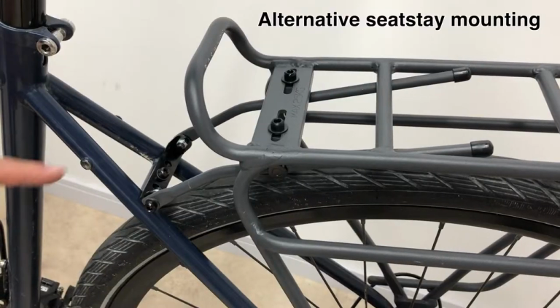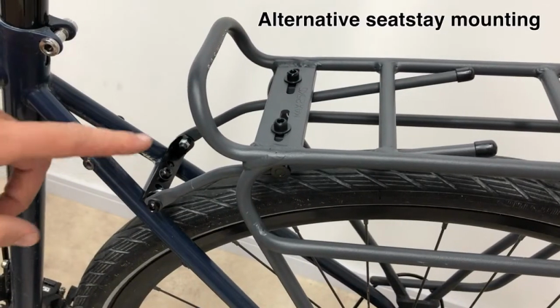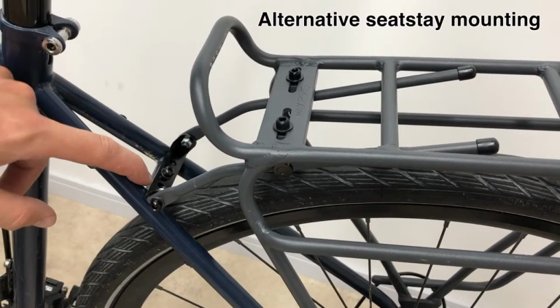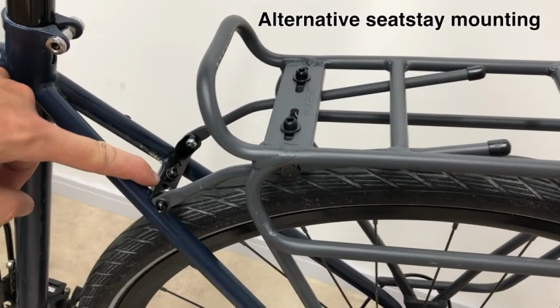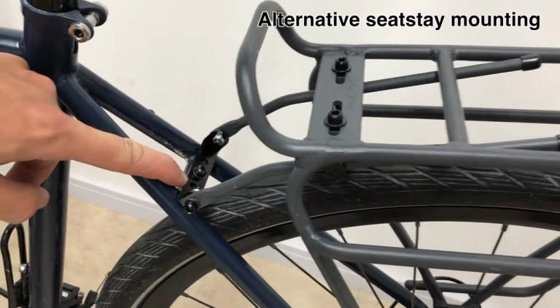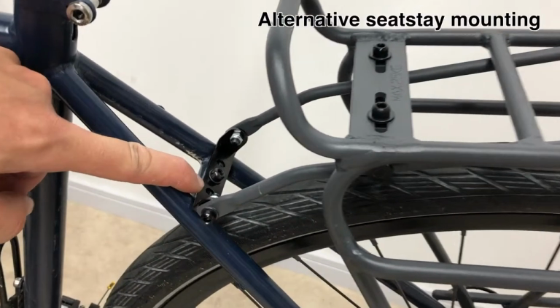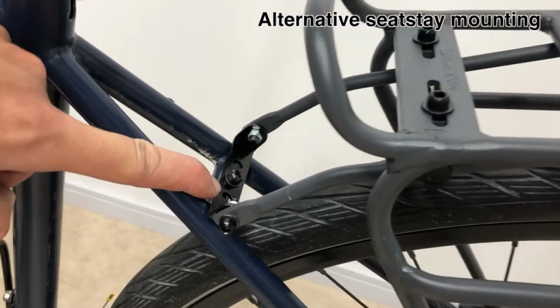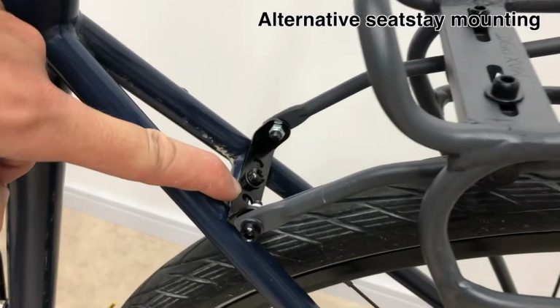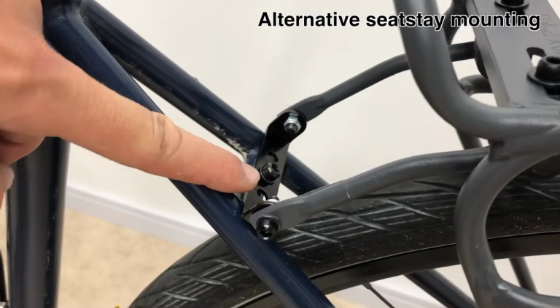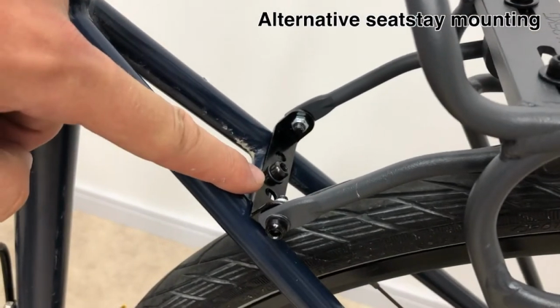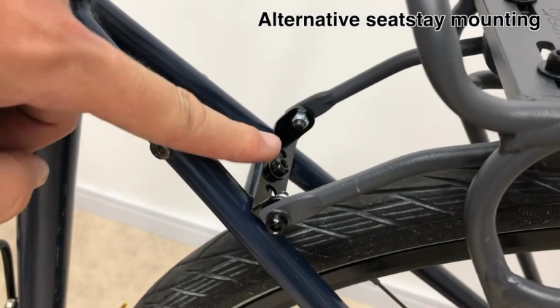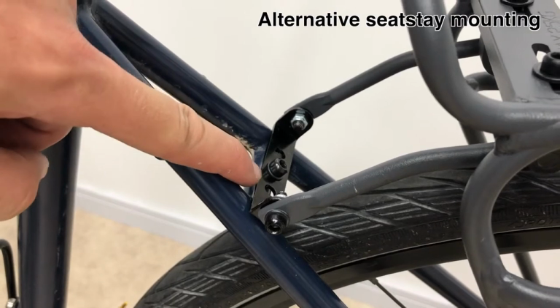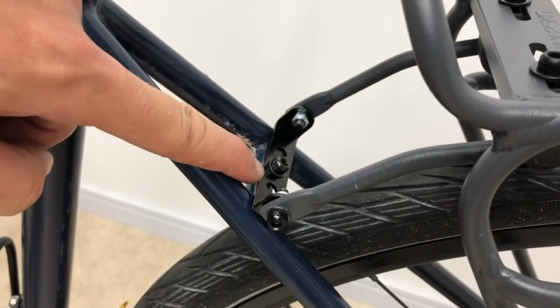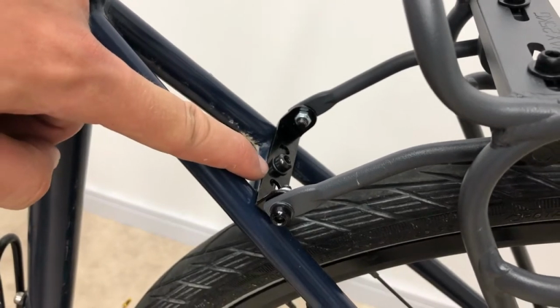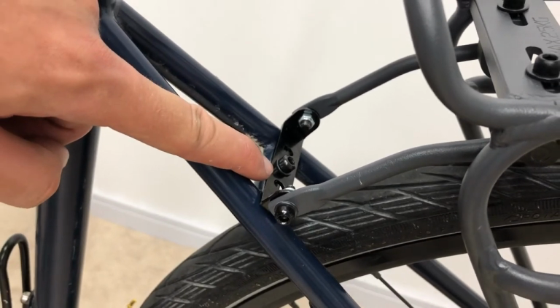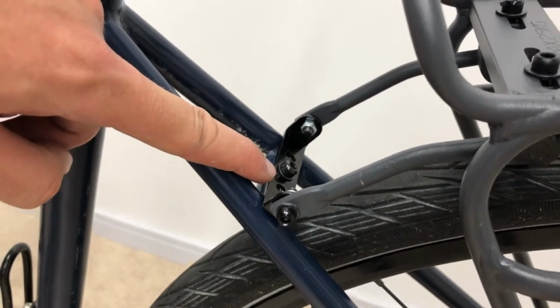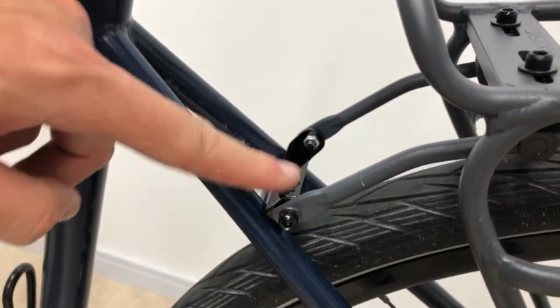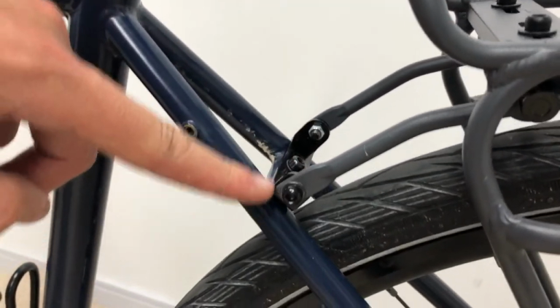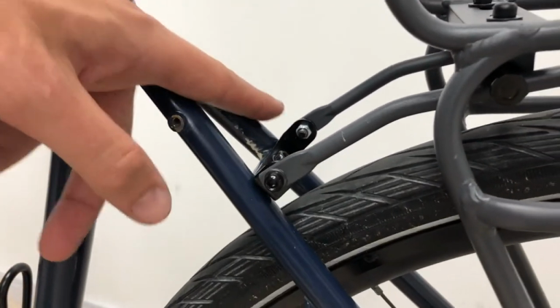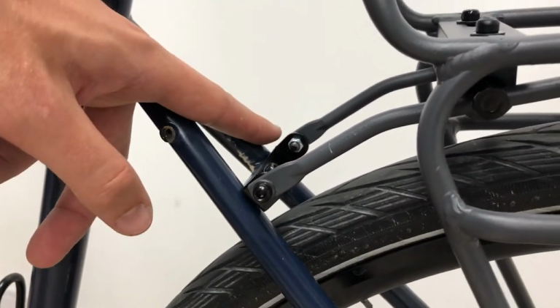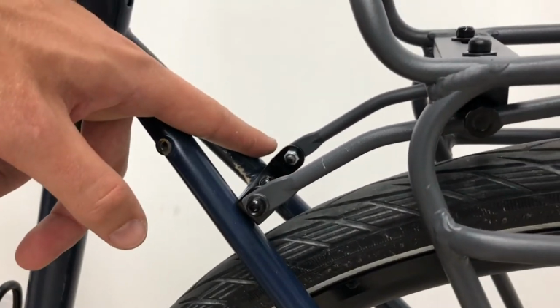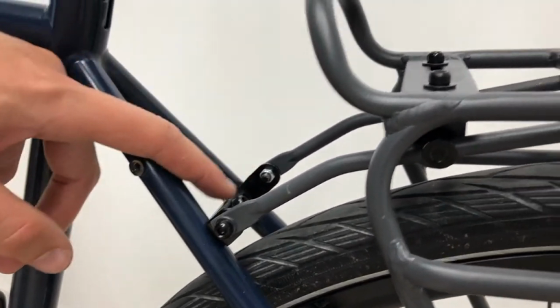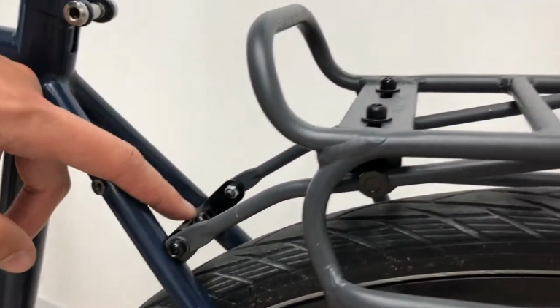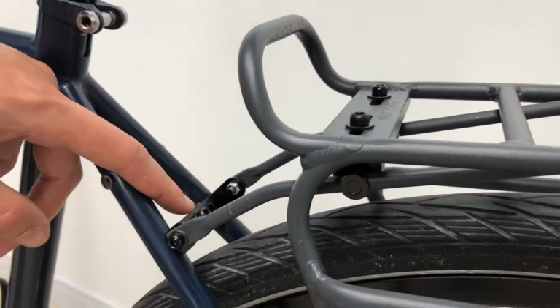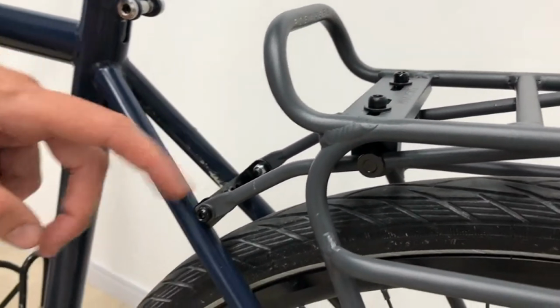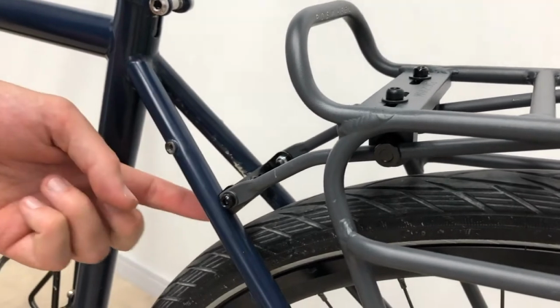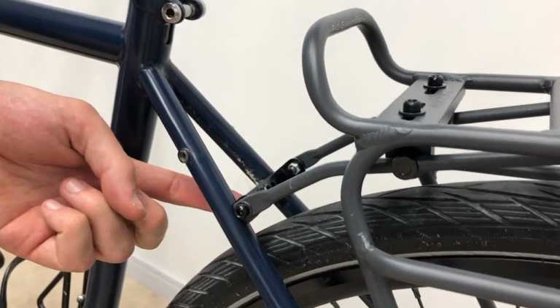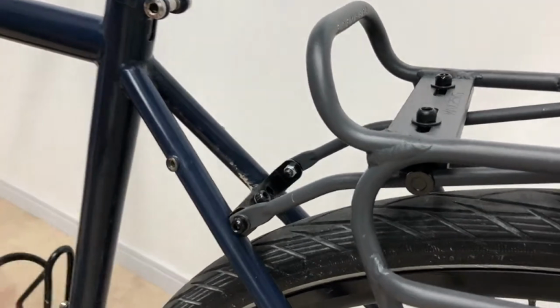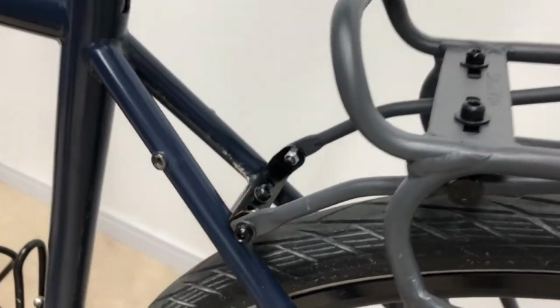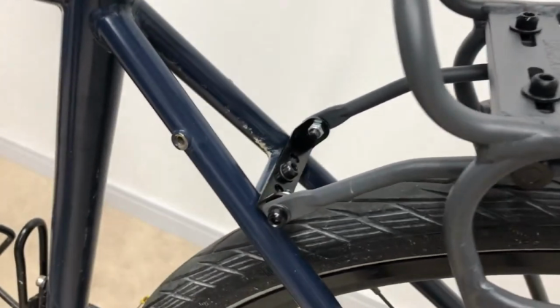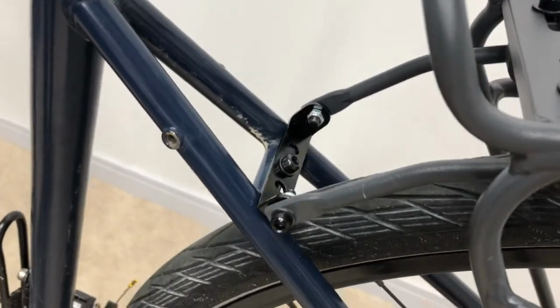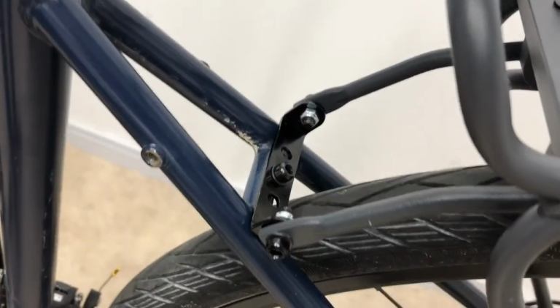The alternative seat stay mounting bracket can be used with two bolts either side and the bolt through the middle of the seat stay crown.